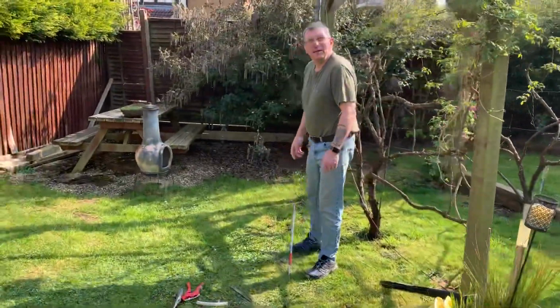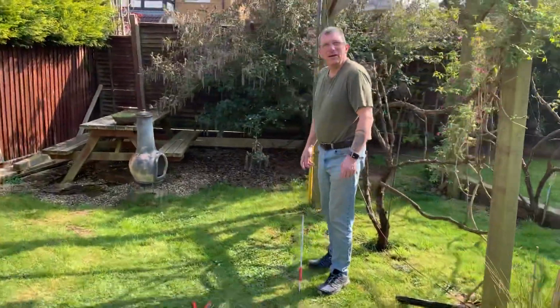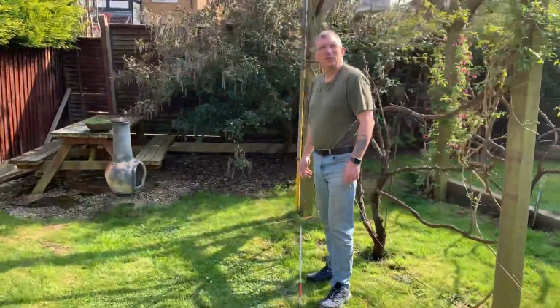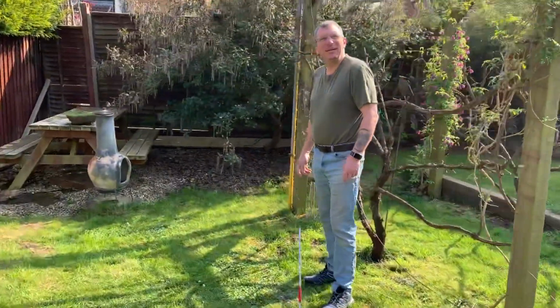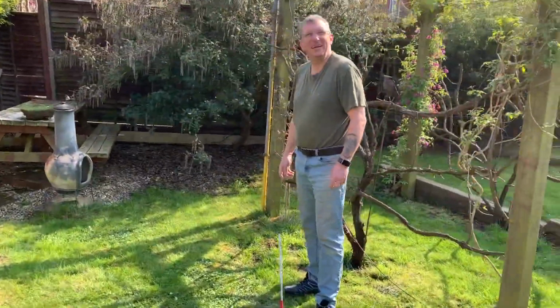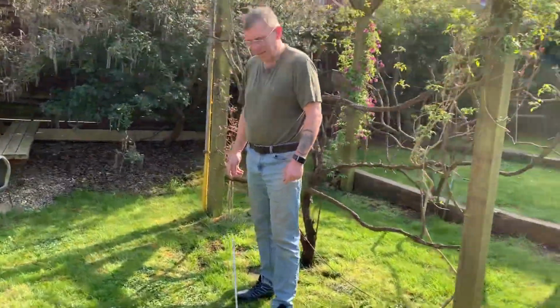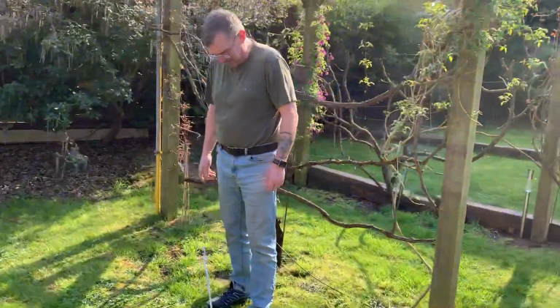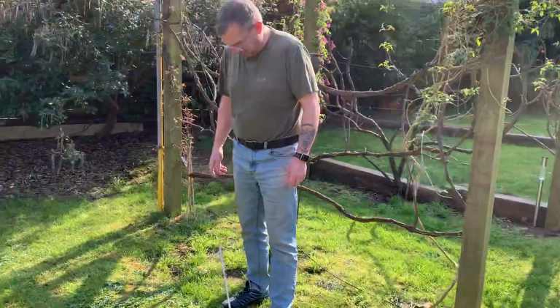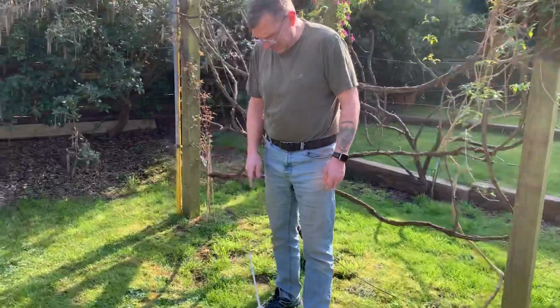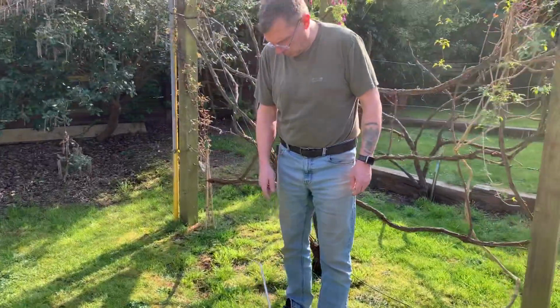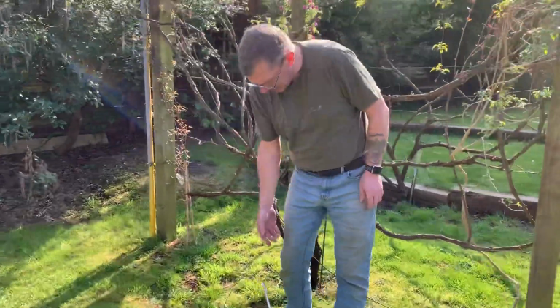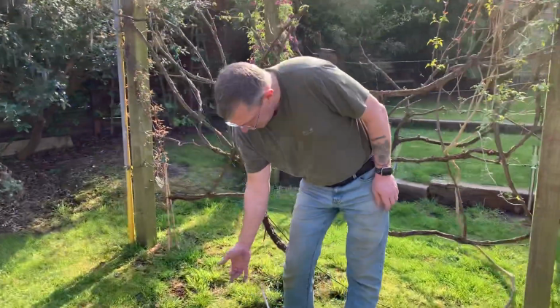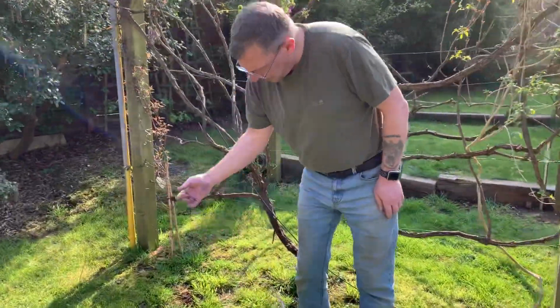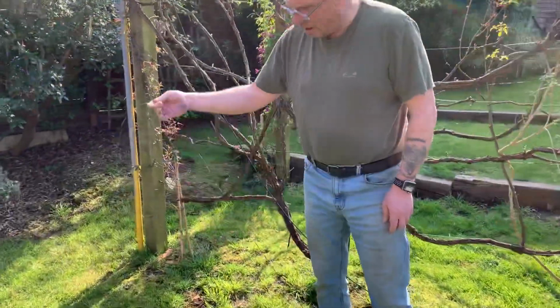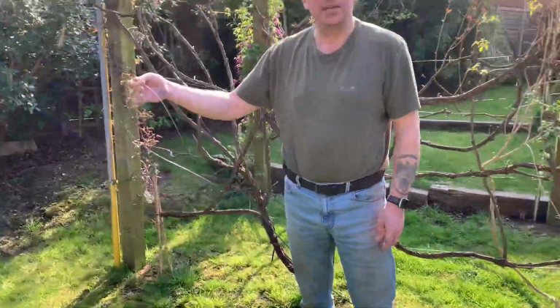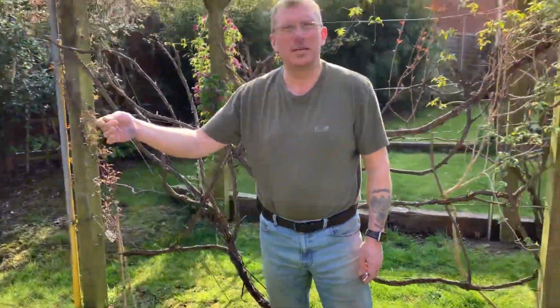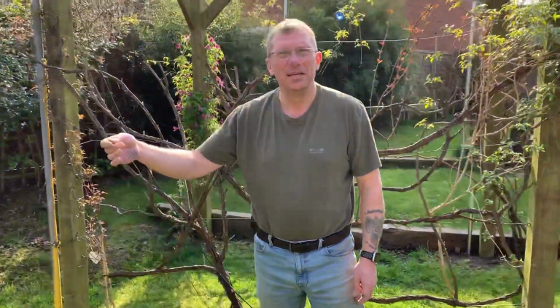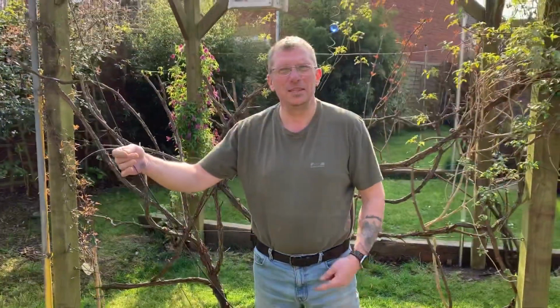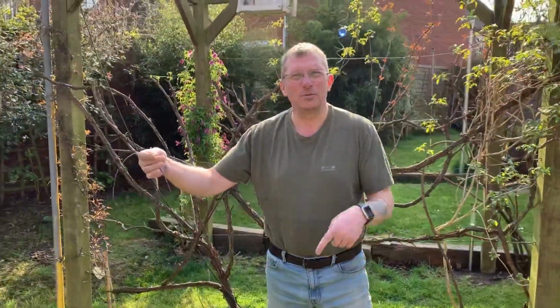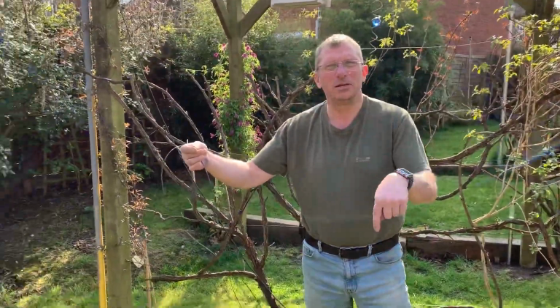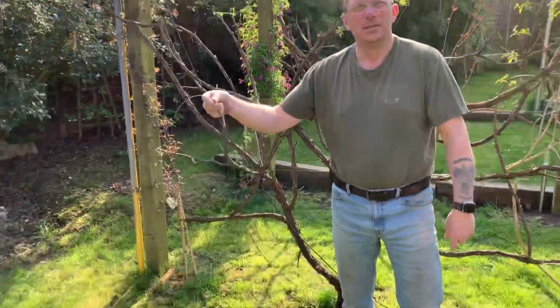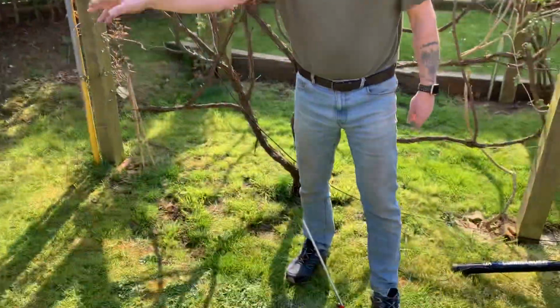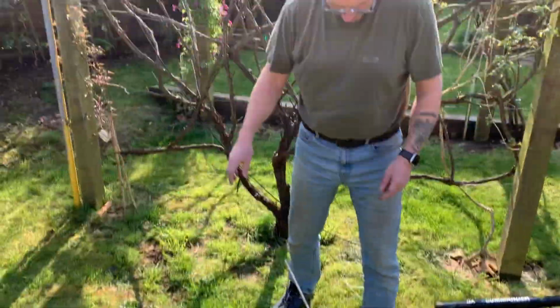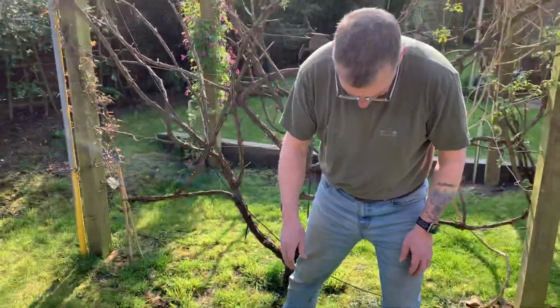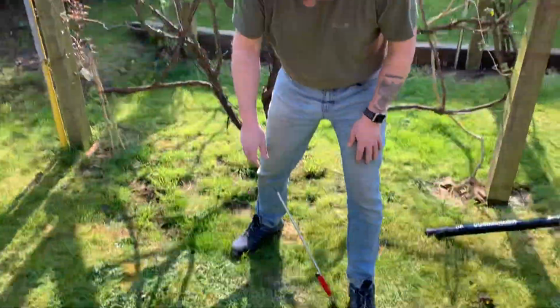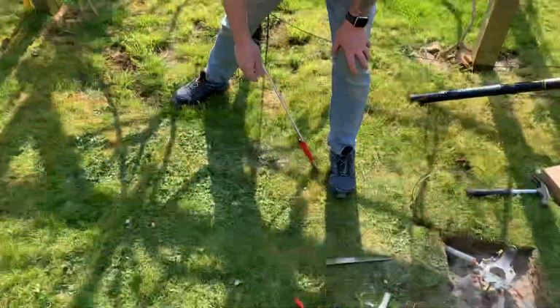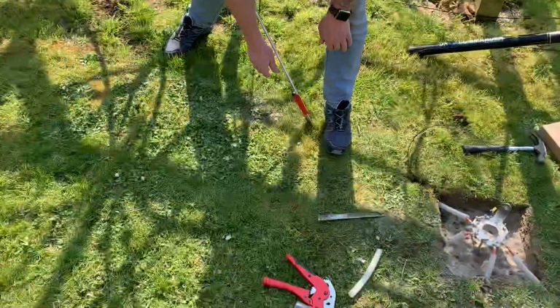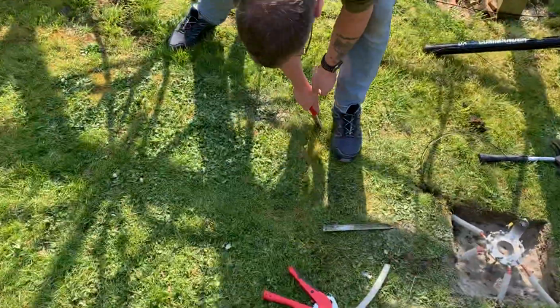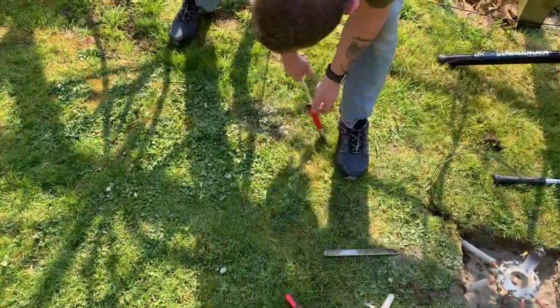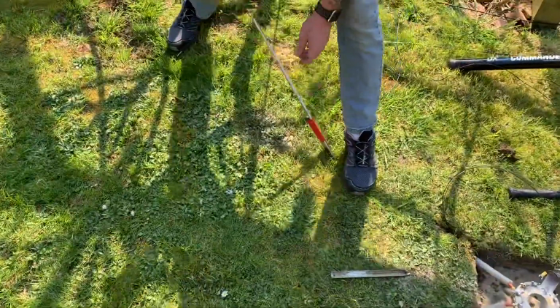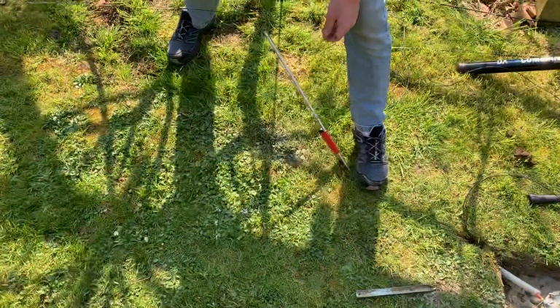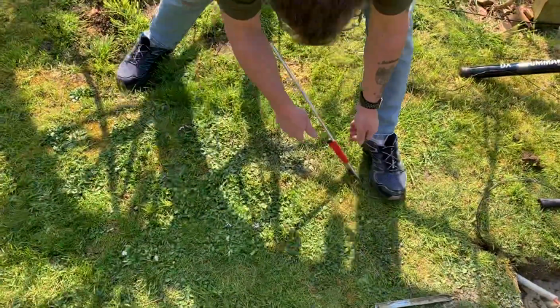Are you recording it? Yes. Okay. I've invented a tool to put ground radials in the ground. So if you have a look down, I'll just do one and then I'll show you how to thread it.